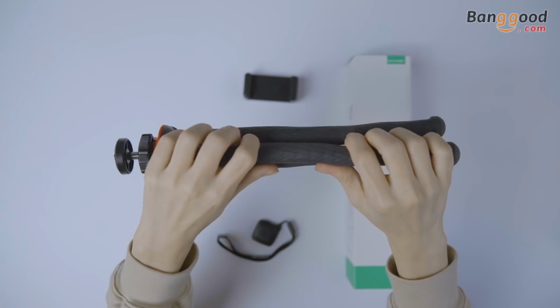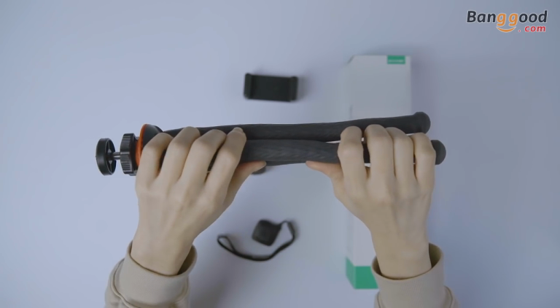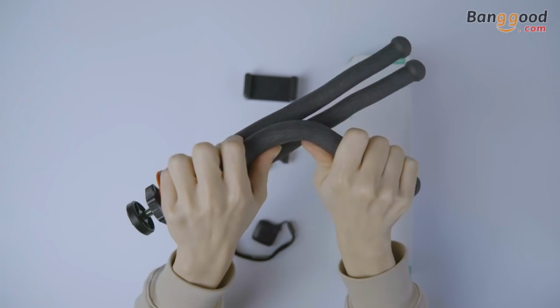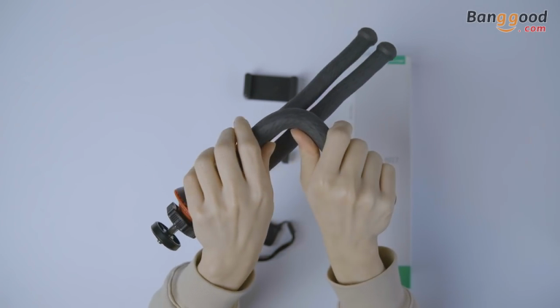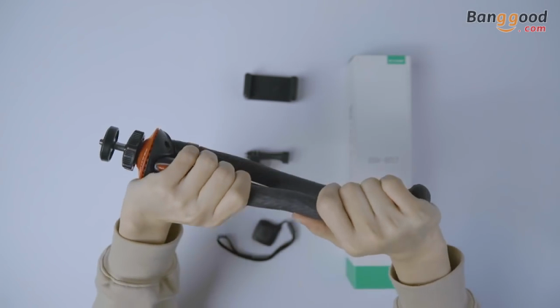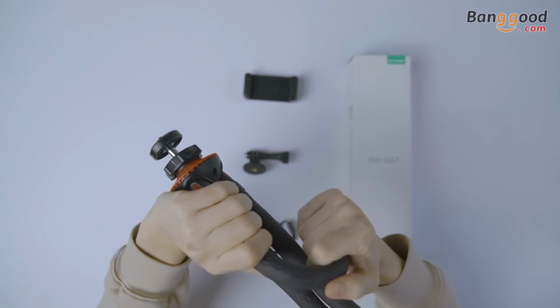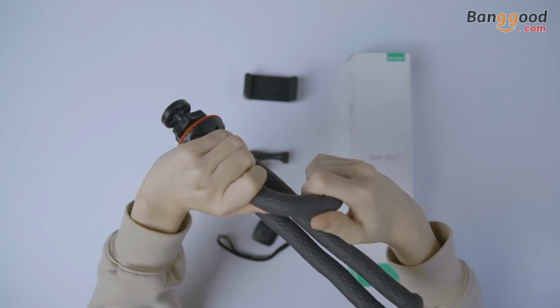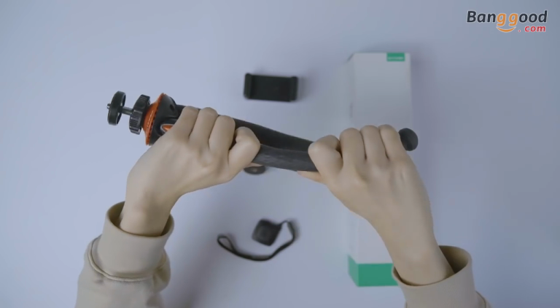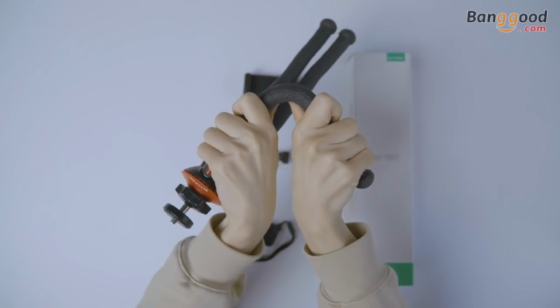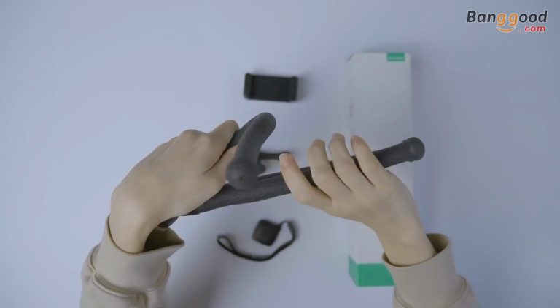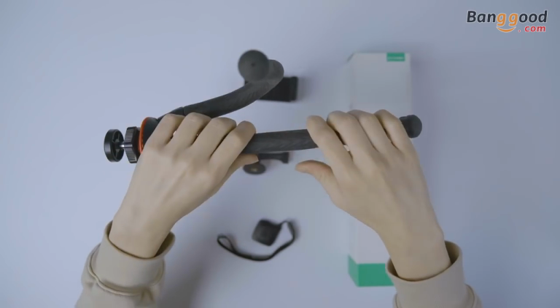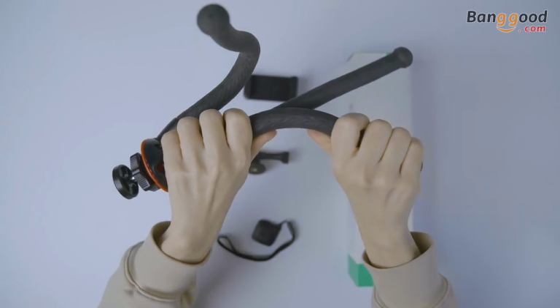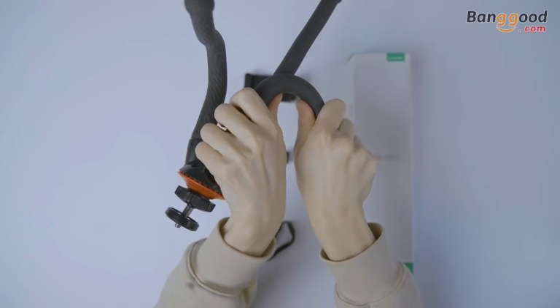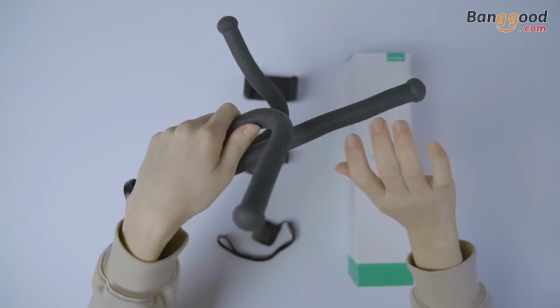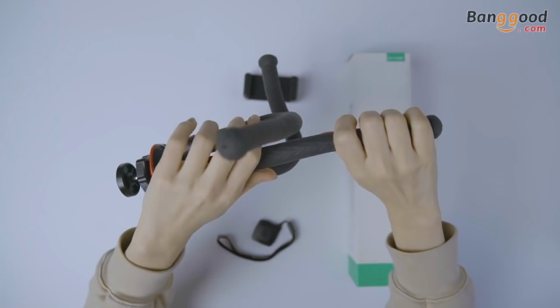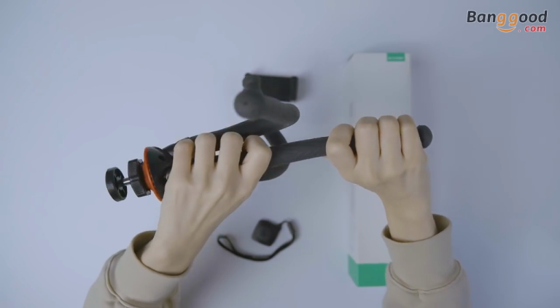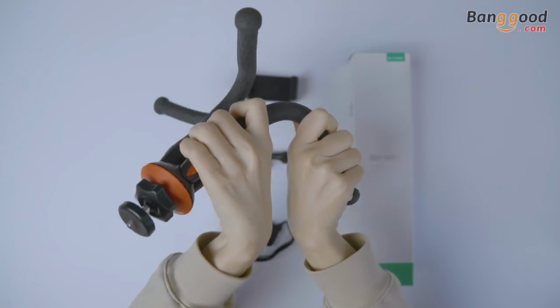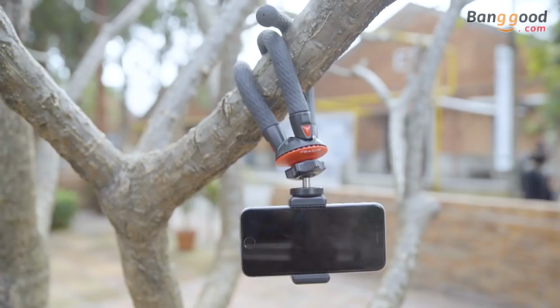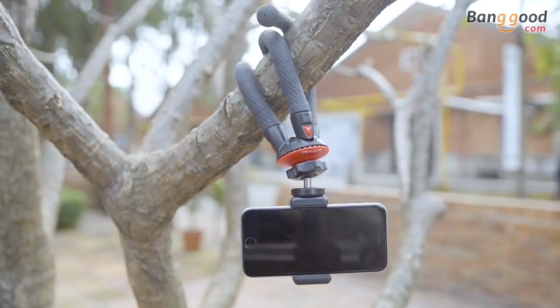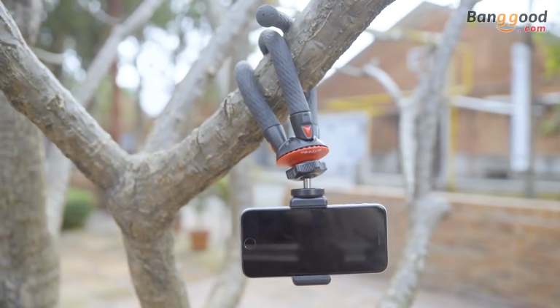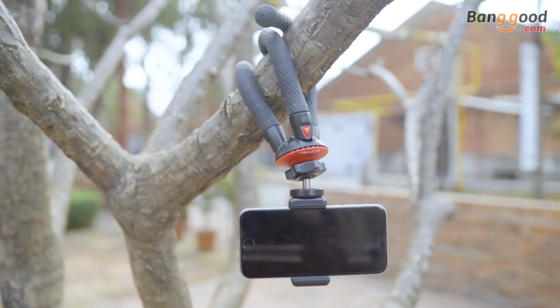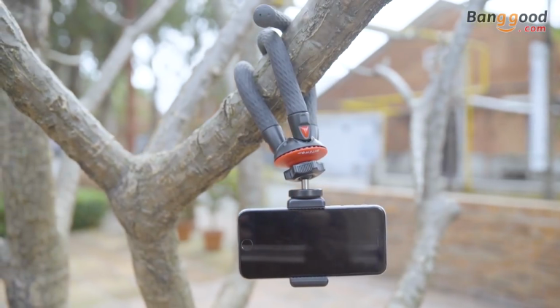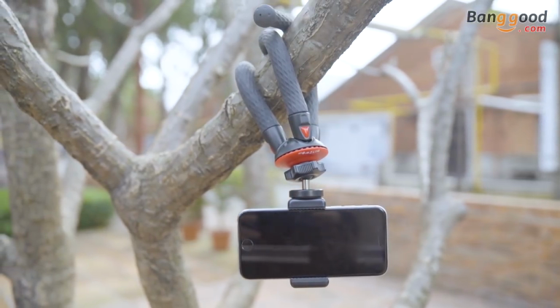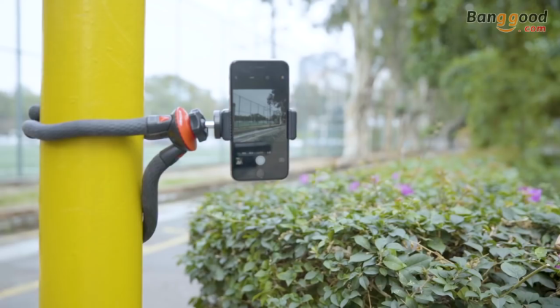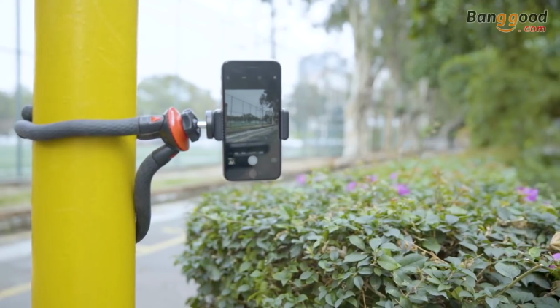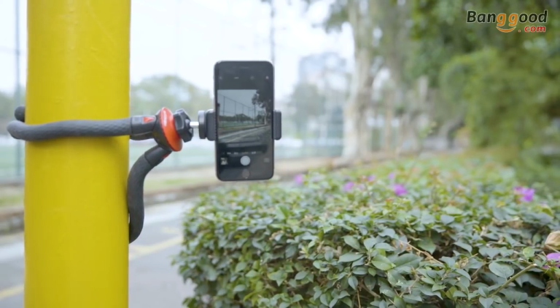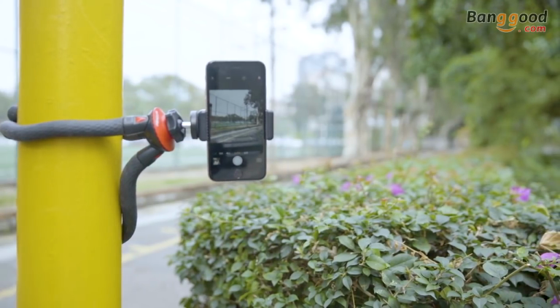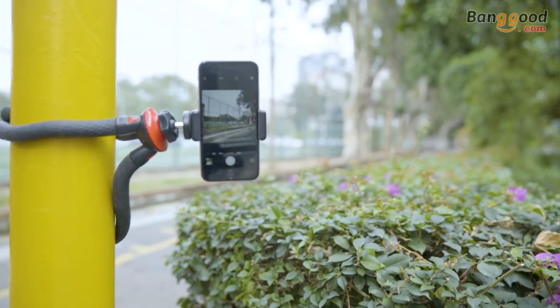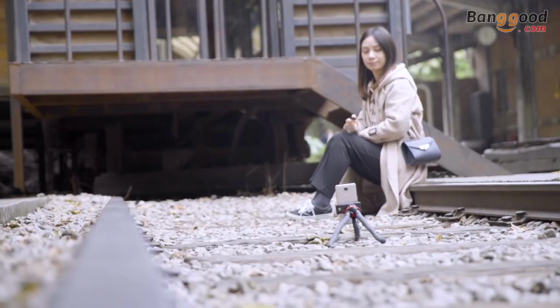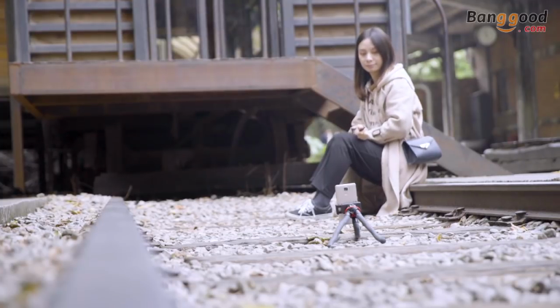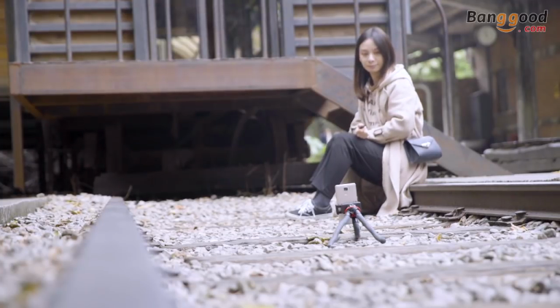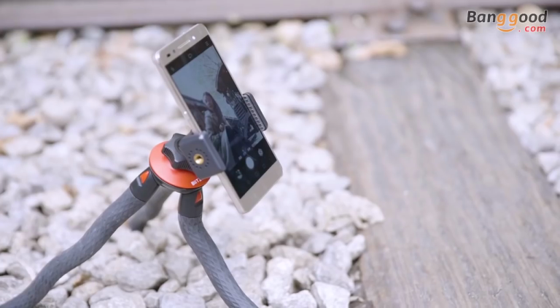So it can be manually bent into different shapes. The tripod with high quality can tightly wrap around any object. According to the different shooting scenes, you can adjust the tripod even for uneven surfaces such as bicycles, railings, steep slopes, and reflectors.